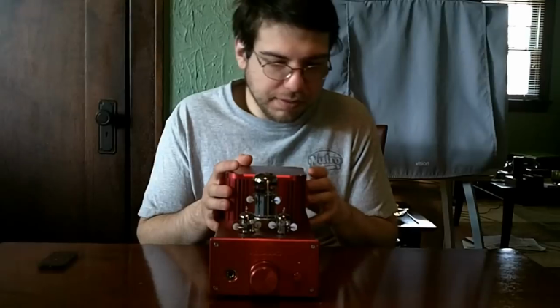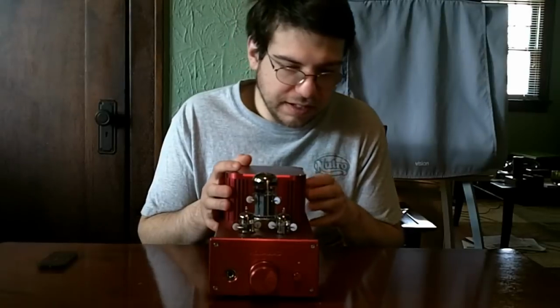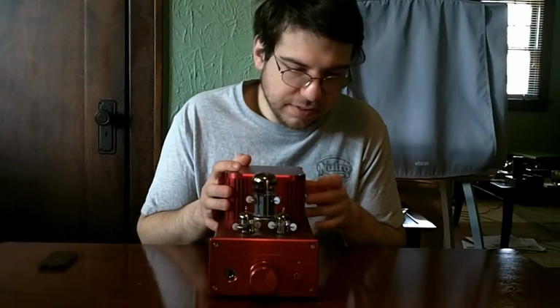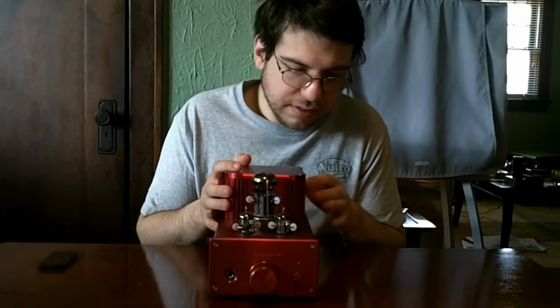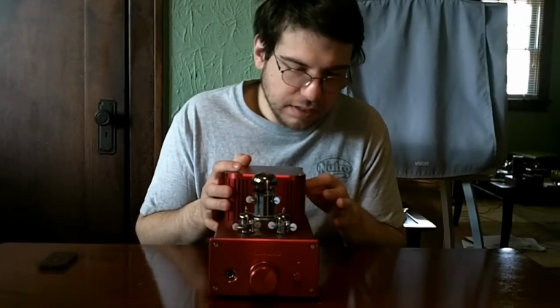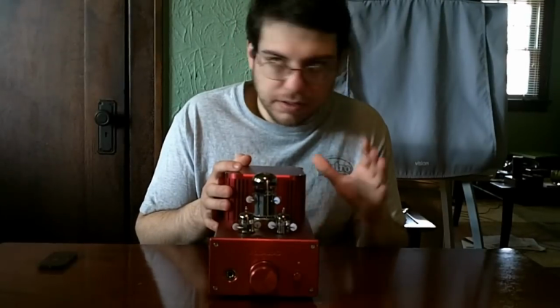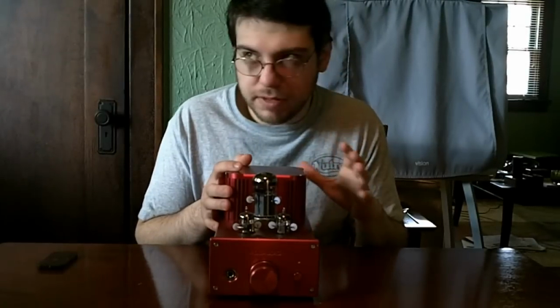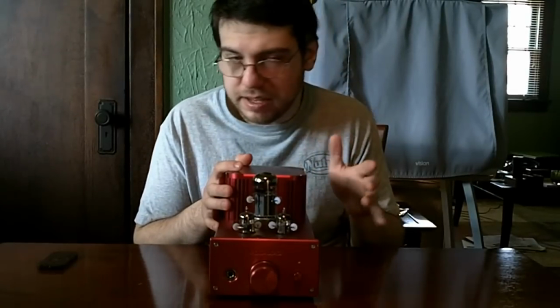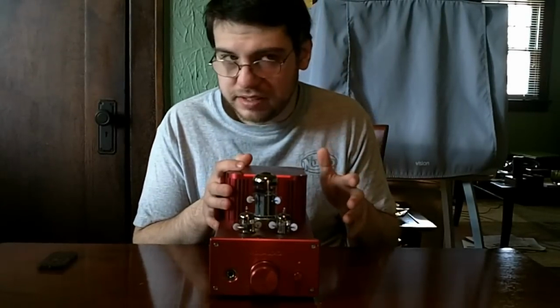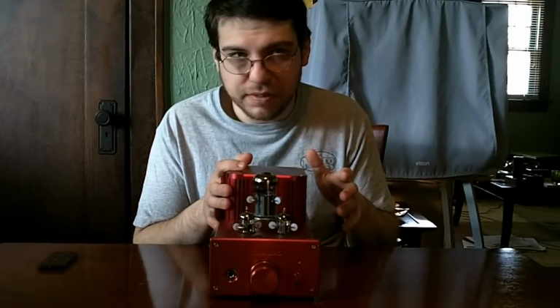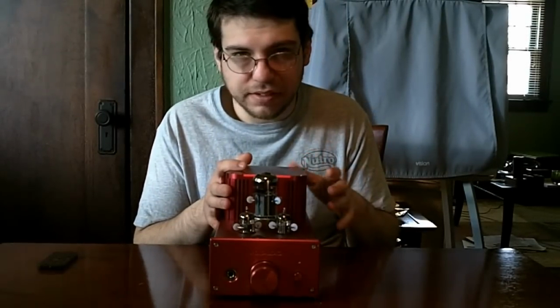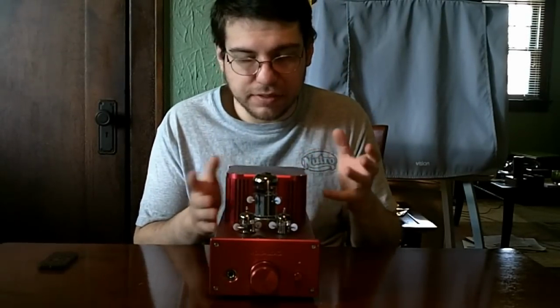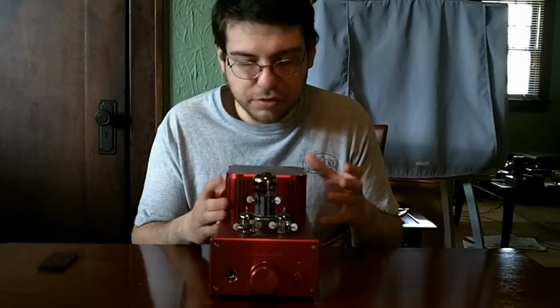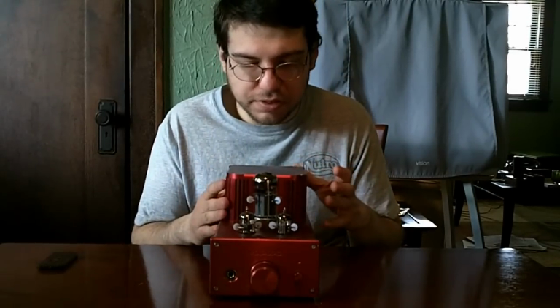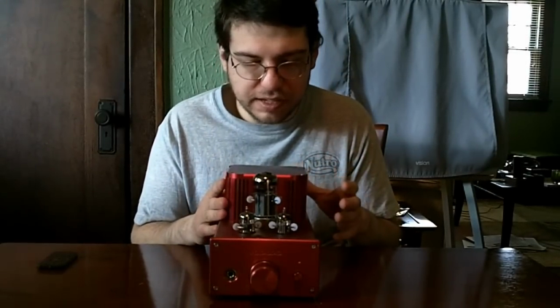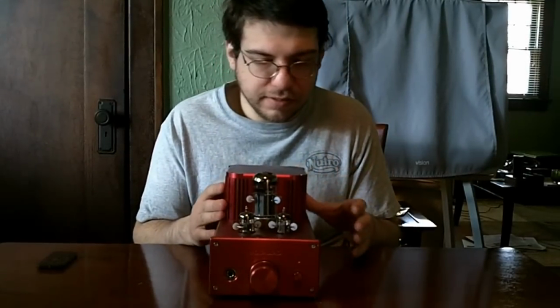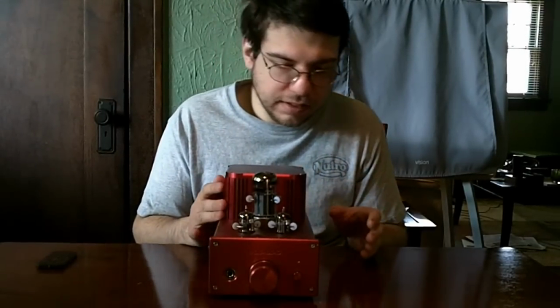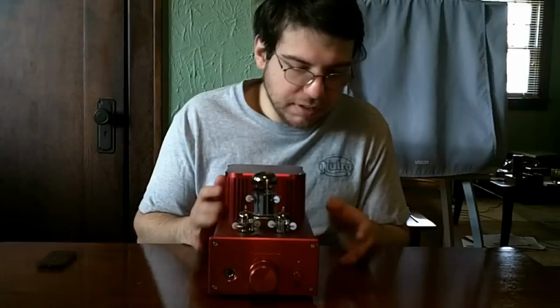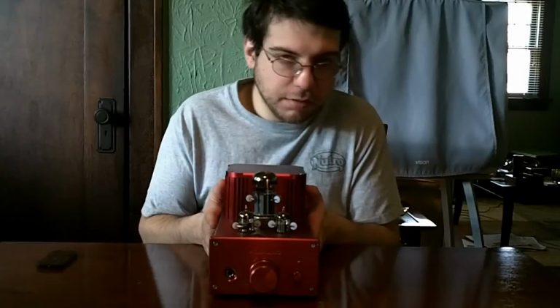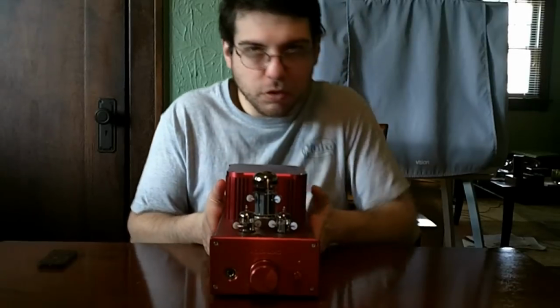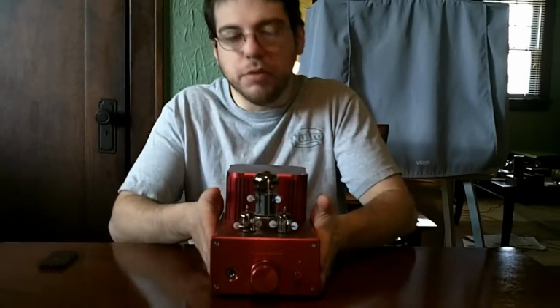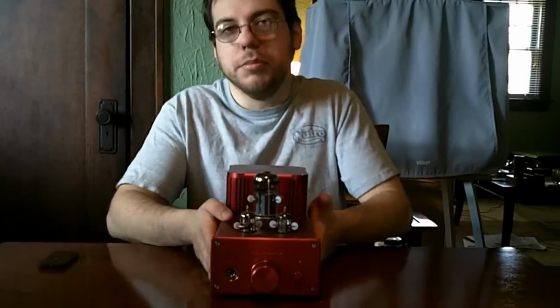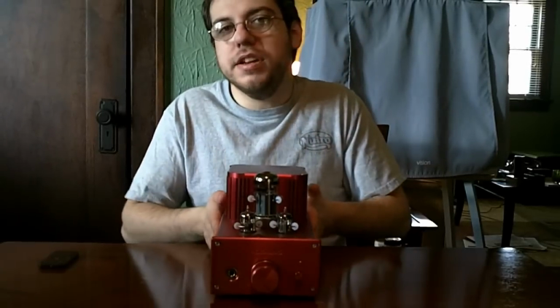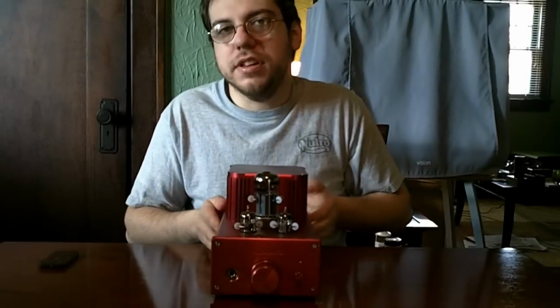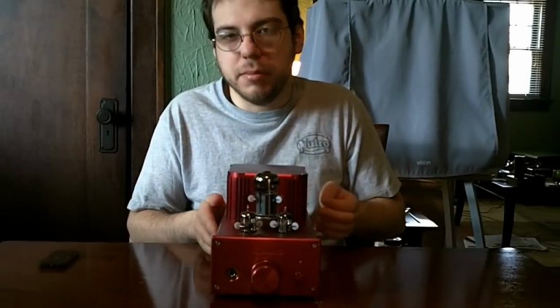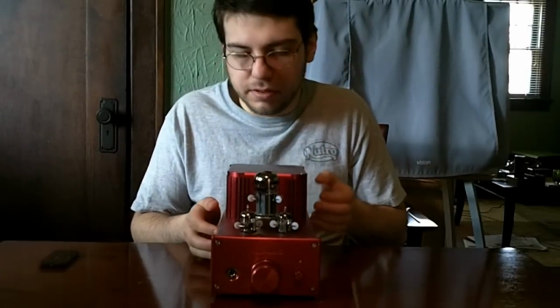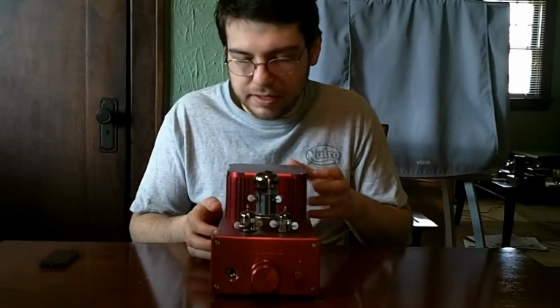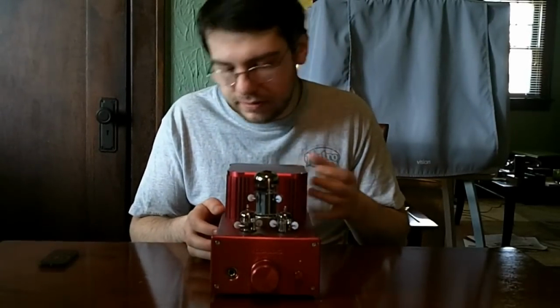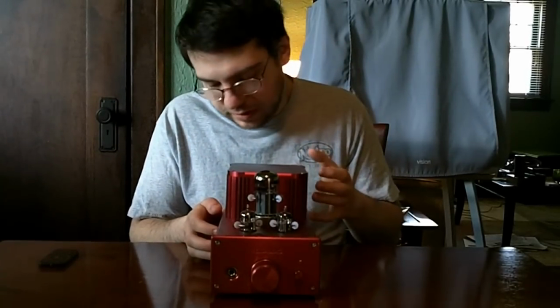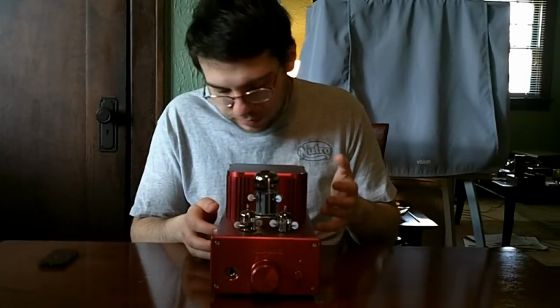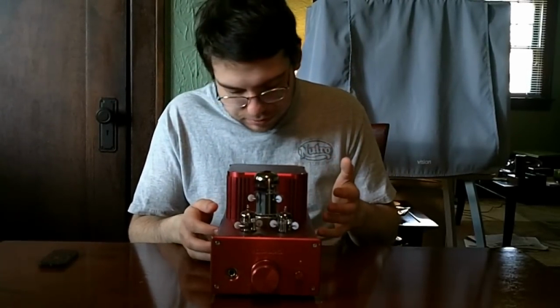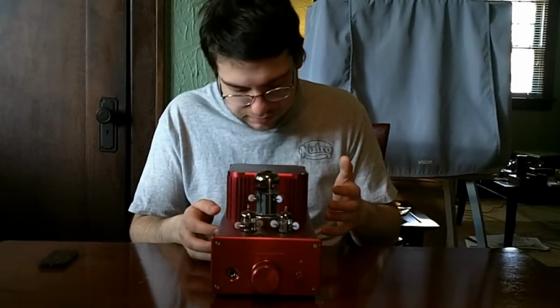As for the tube sound — I can't comment specifically because I use different tubes than most people. But it is going to be warmer, more mid-range, less treble. The bass tends to round out a bit.